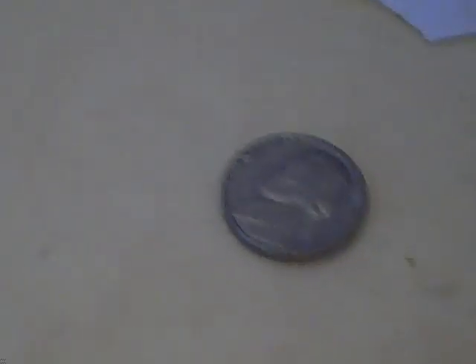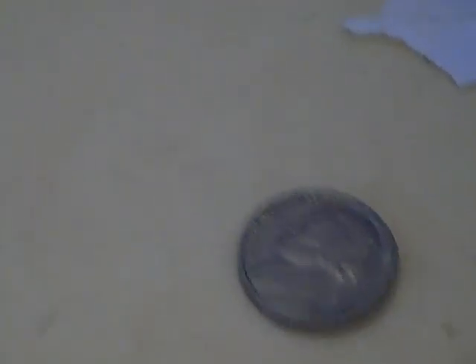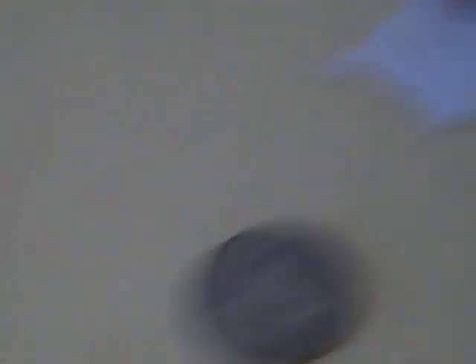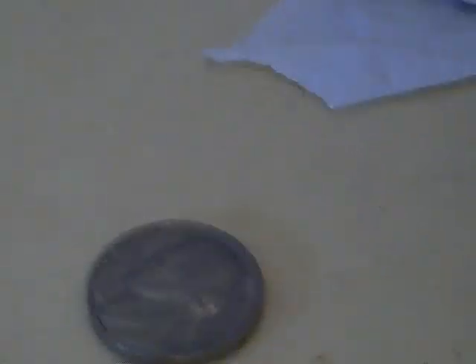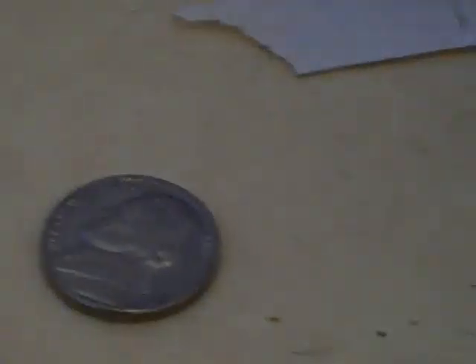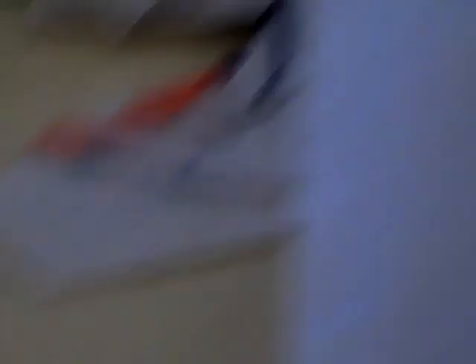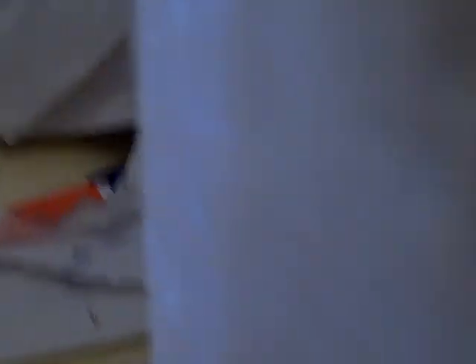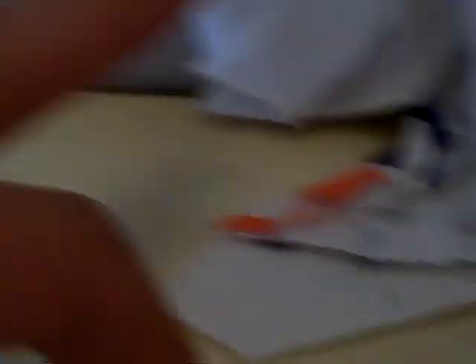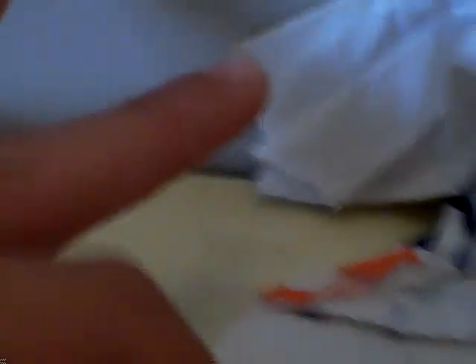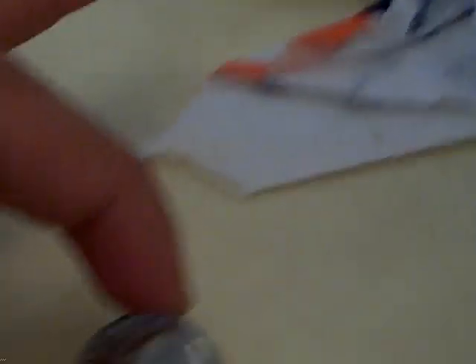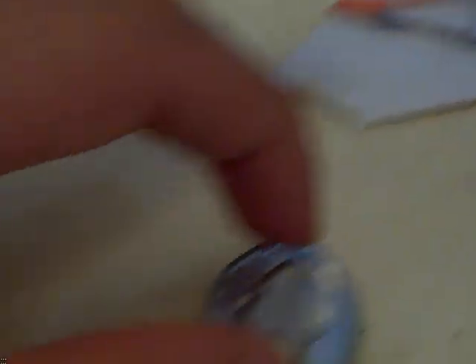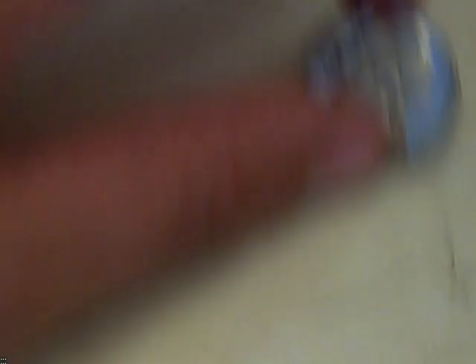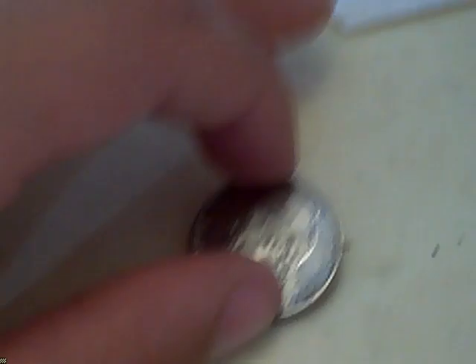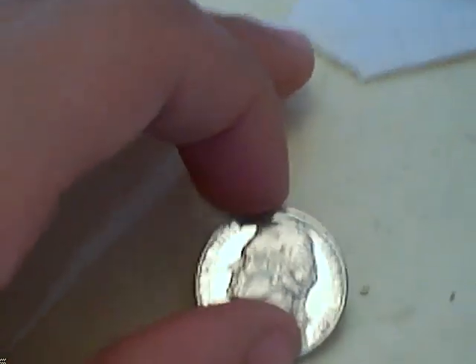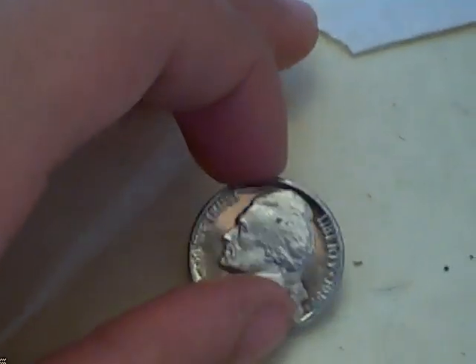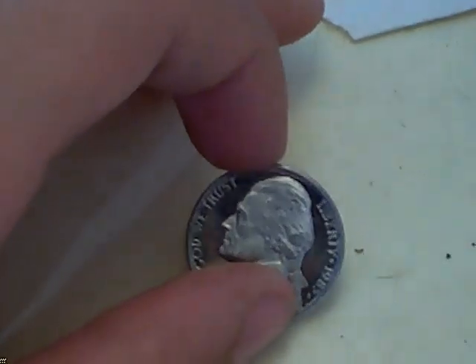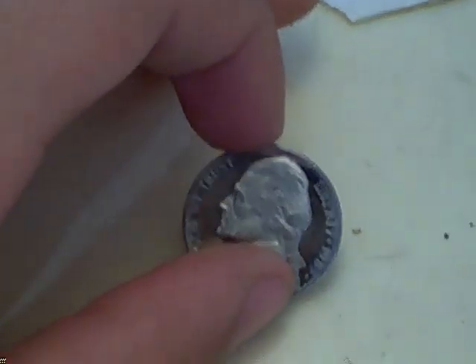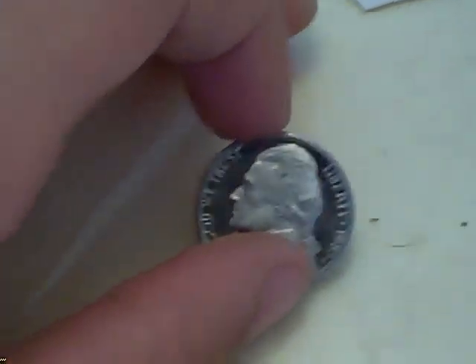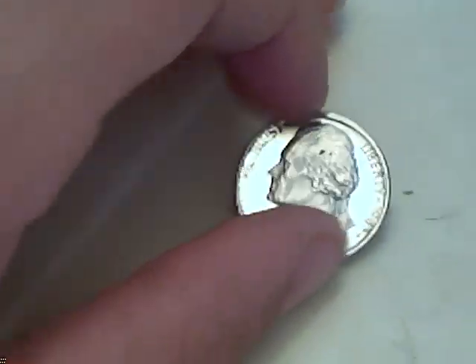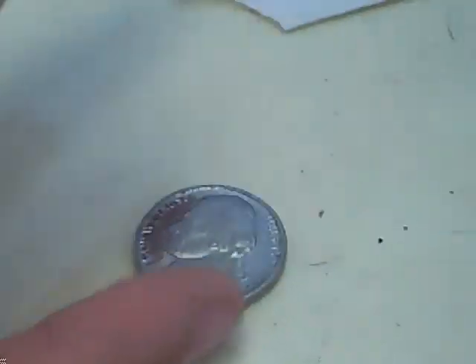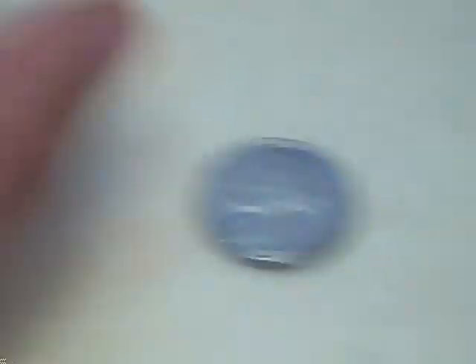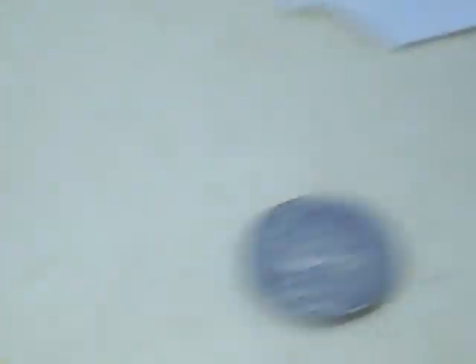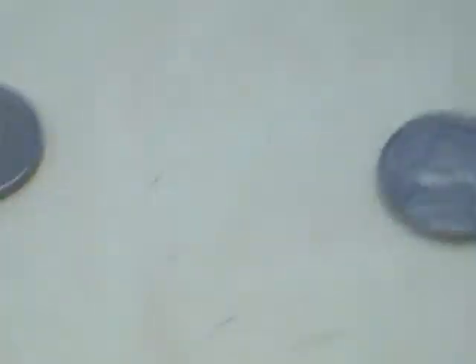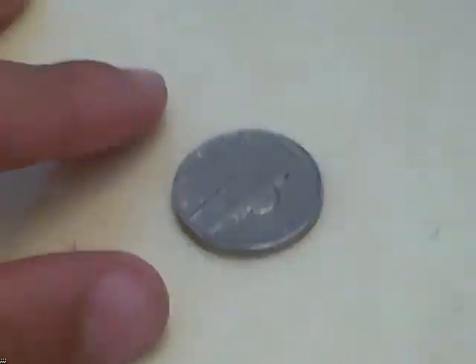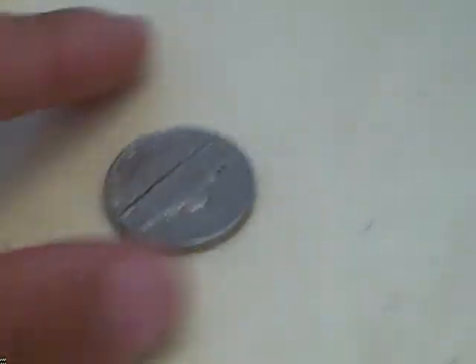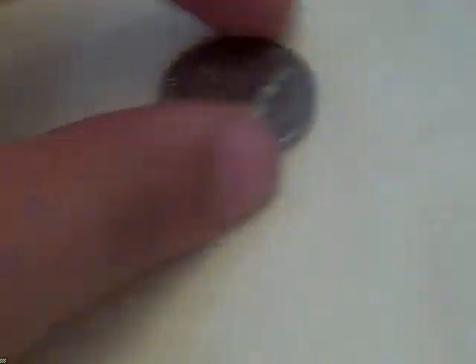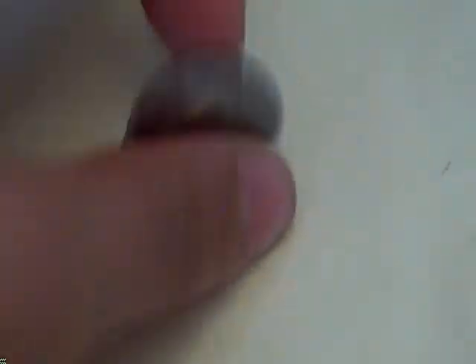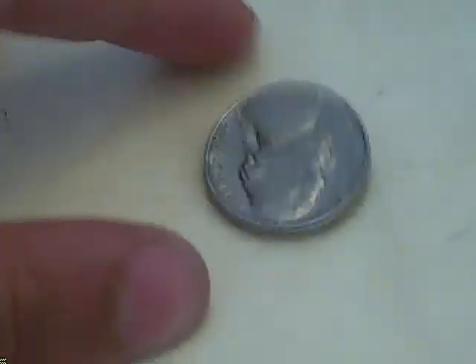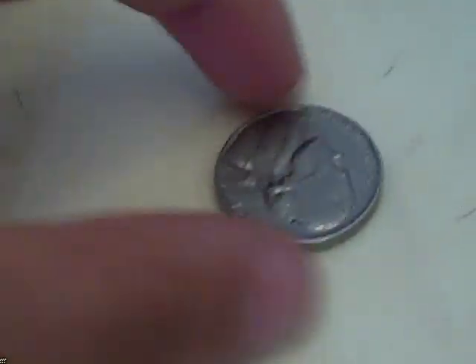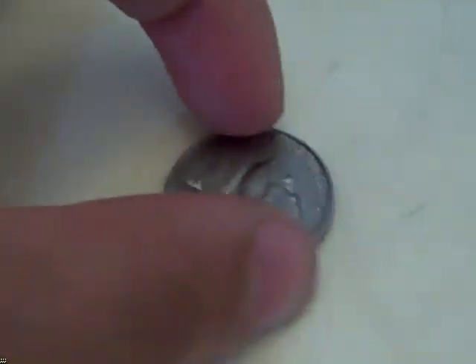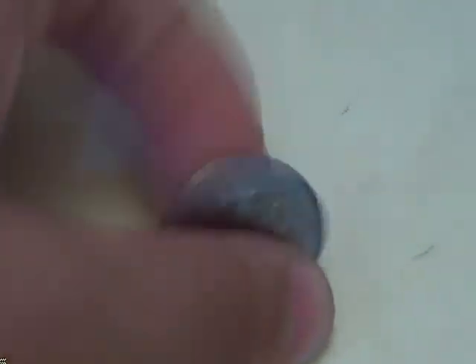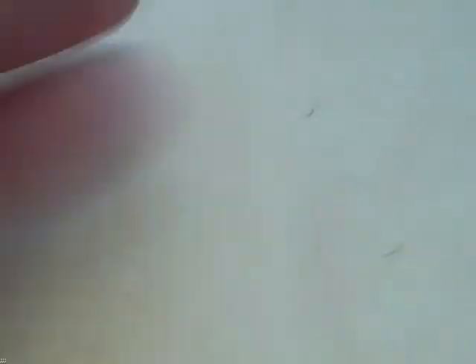Next time you see a really shiny coin with a black background and a president that turns white on it, you've got a proof coin. If you've got something very shiny but nothing like that, it's not a proof.